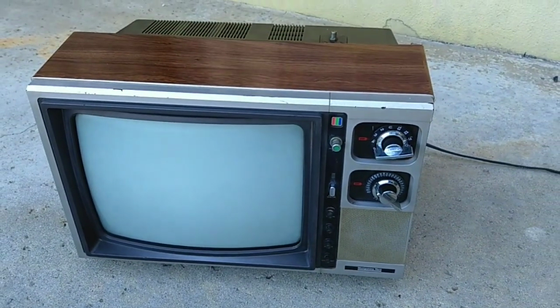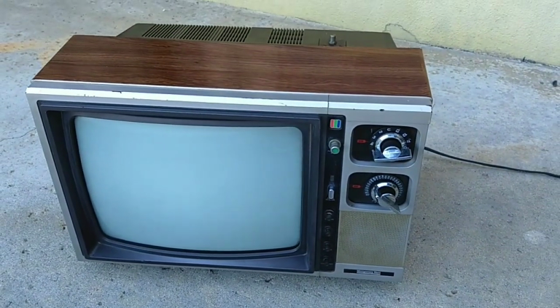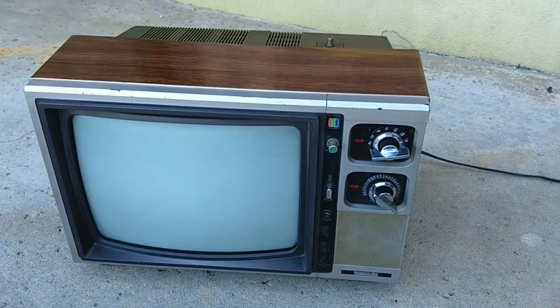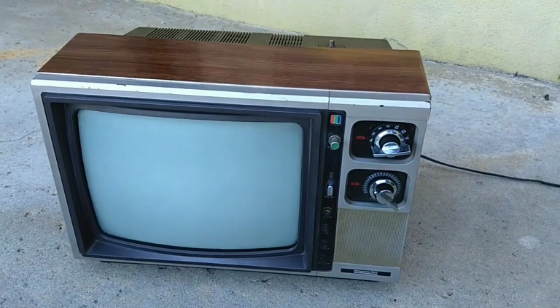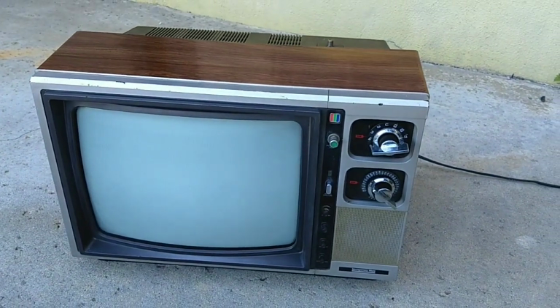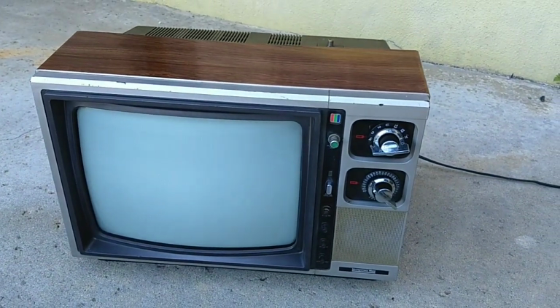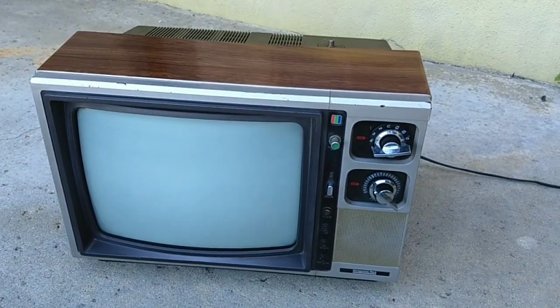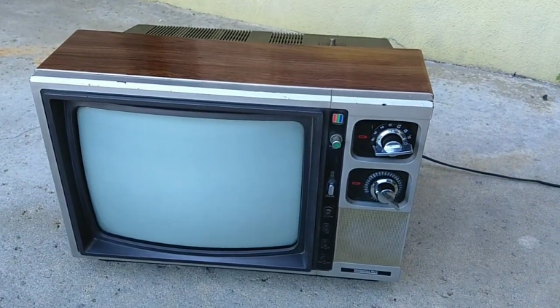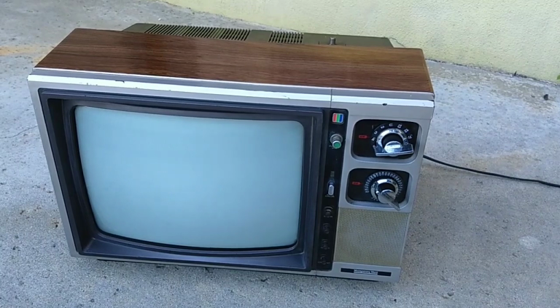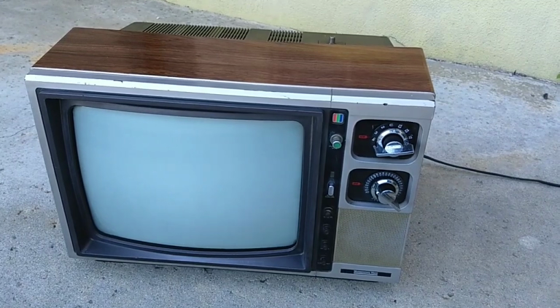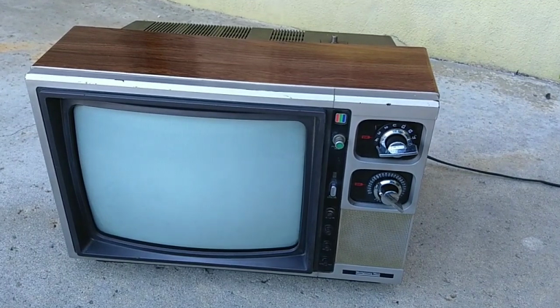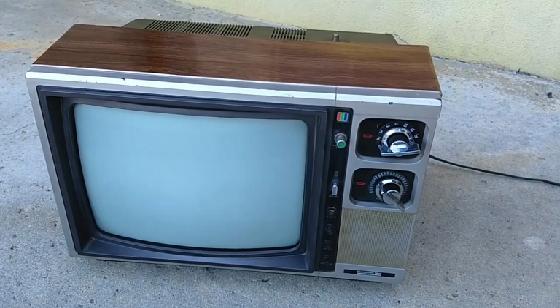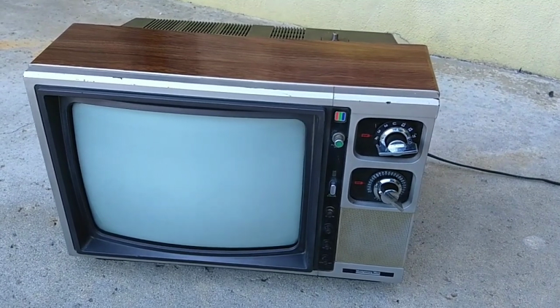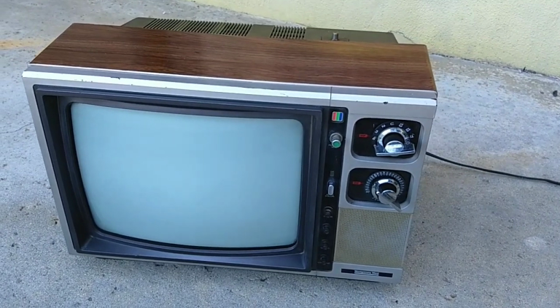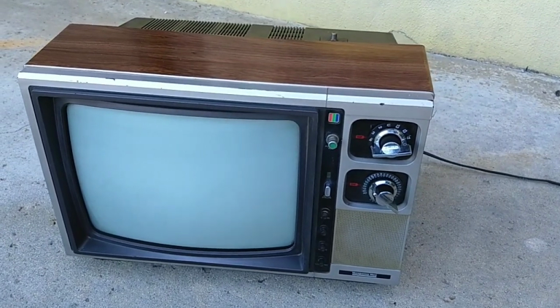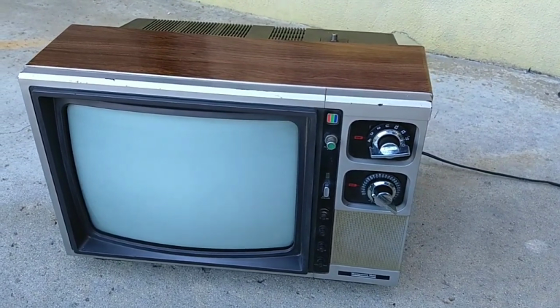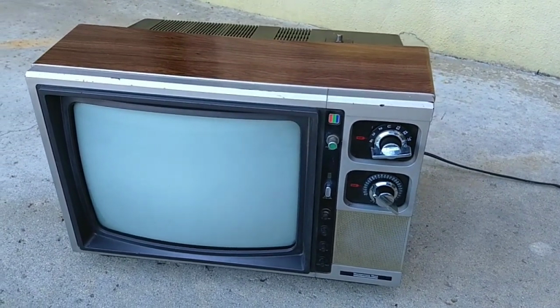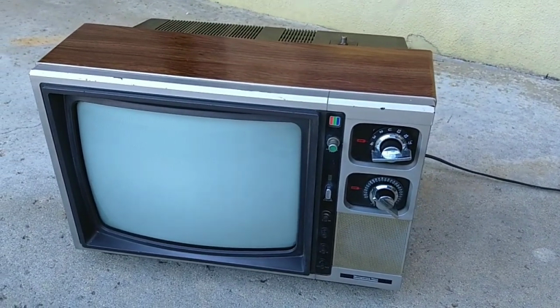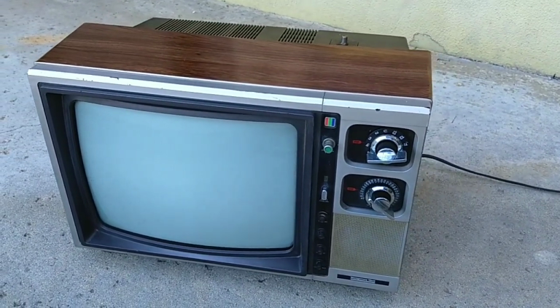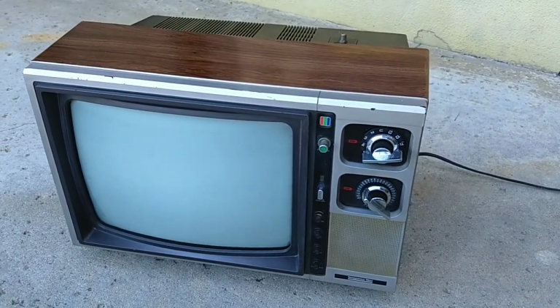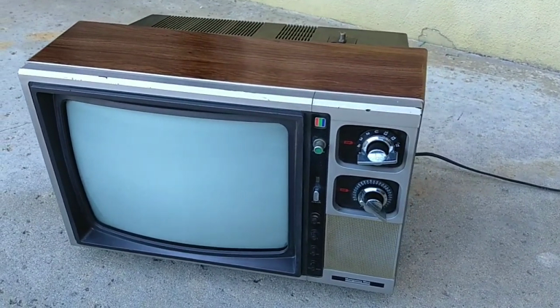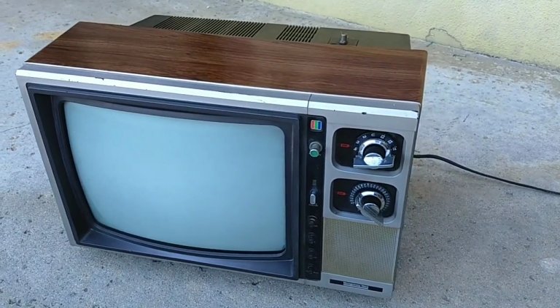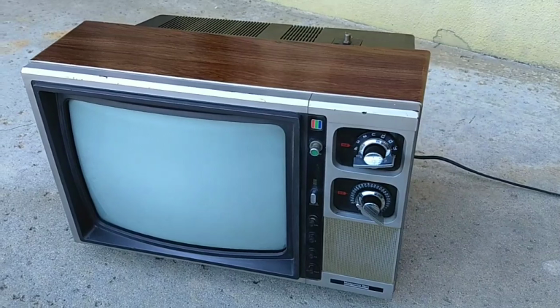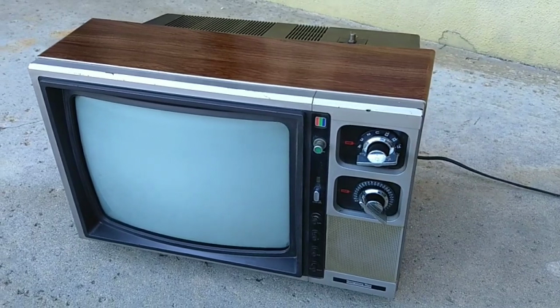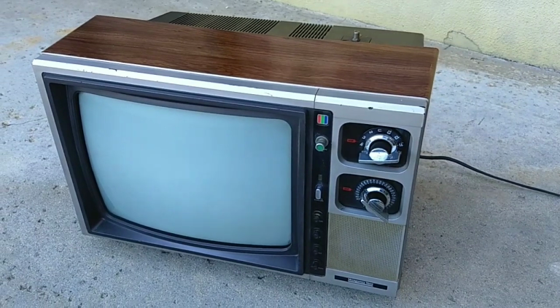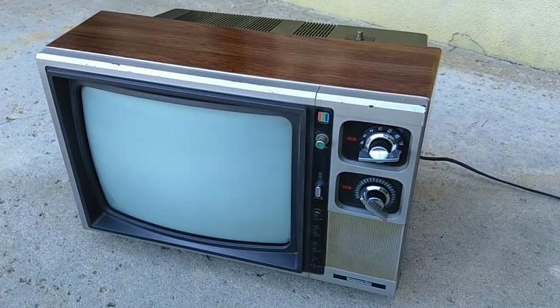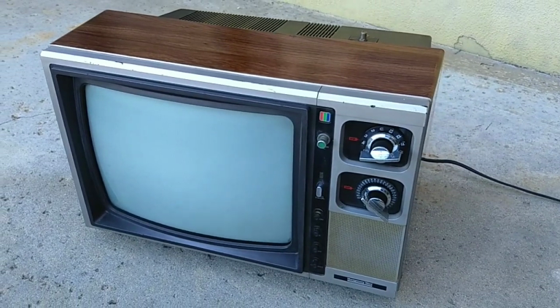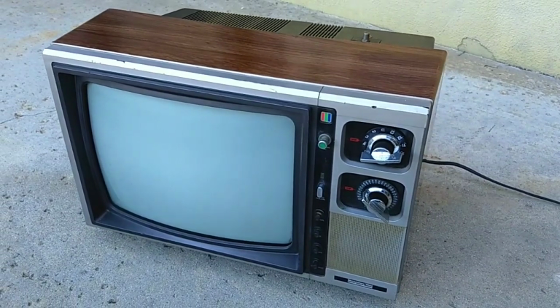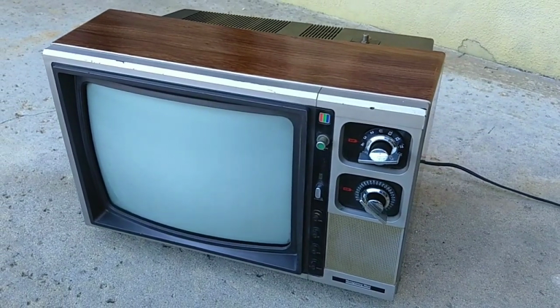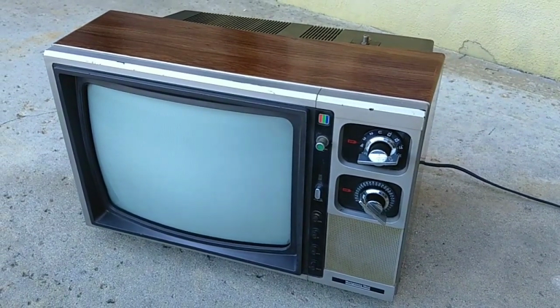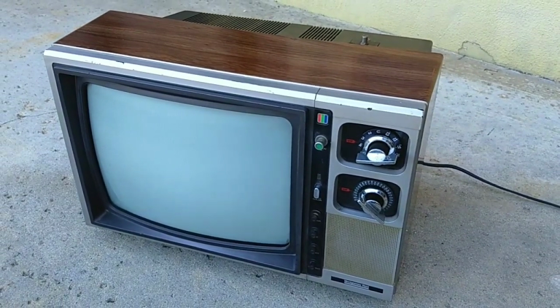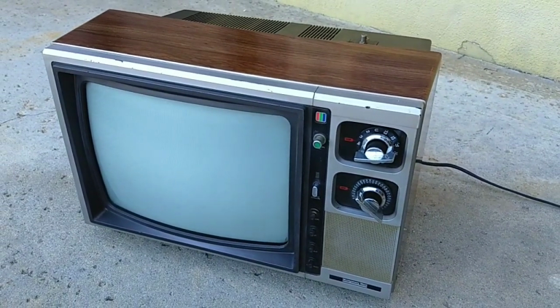So it looks pretty good now and it has an awesome picture. I think I'm going to find this one a new home. Anyway, thanks for watching the video, guys — more stuff to come.